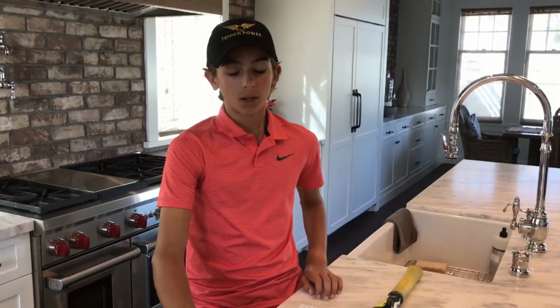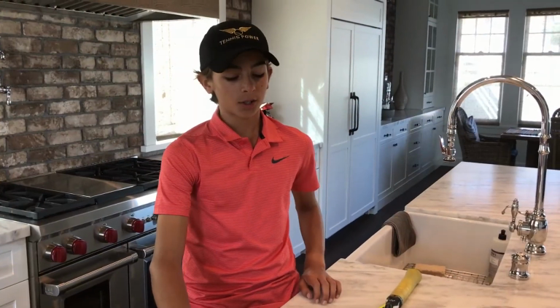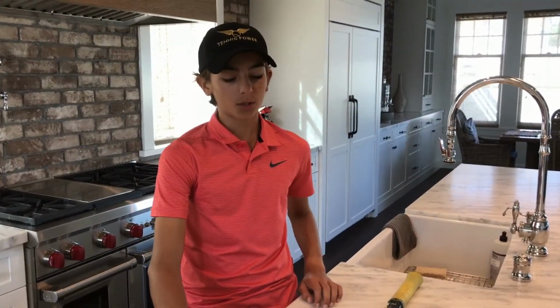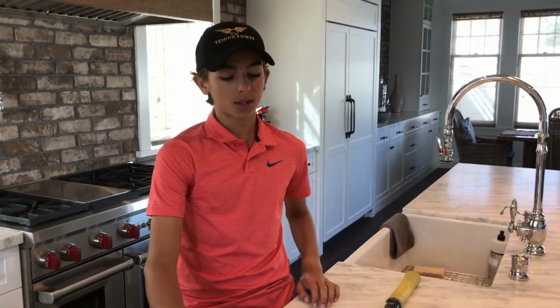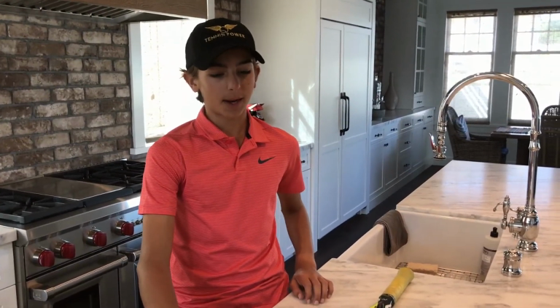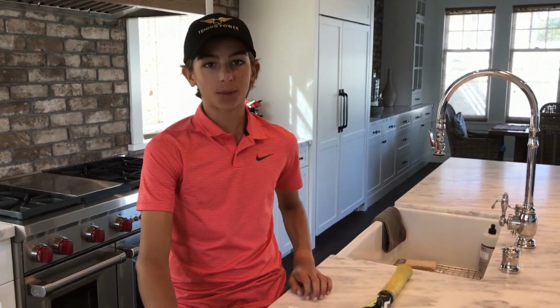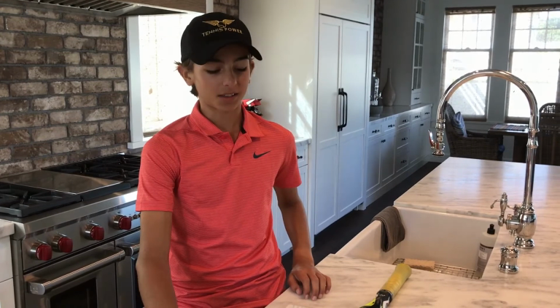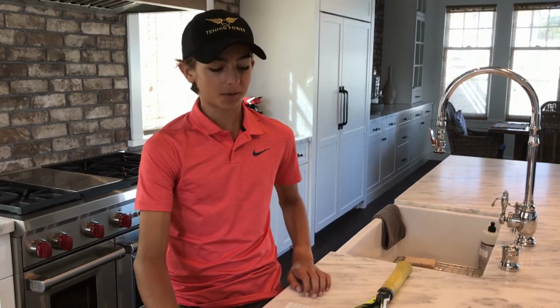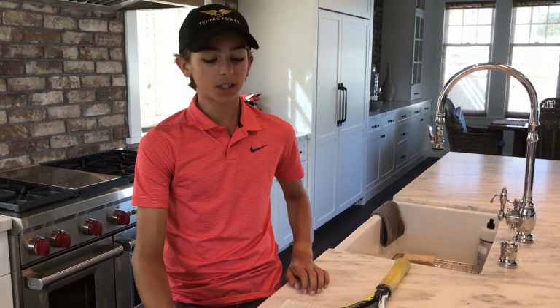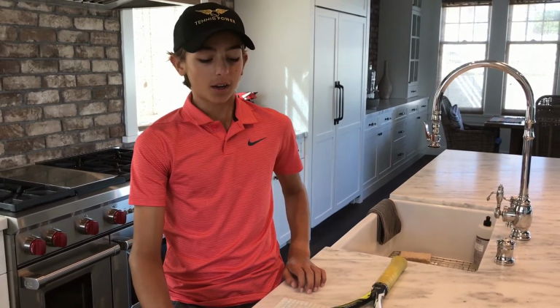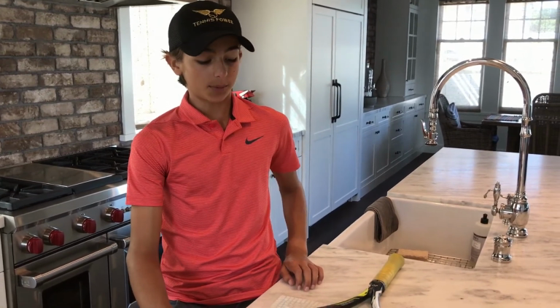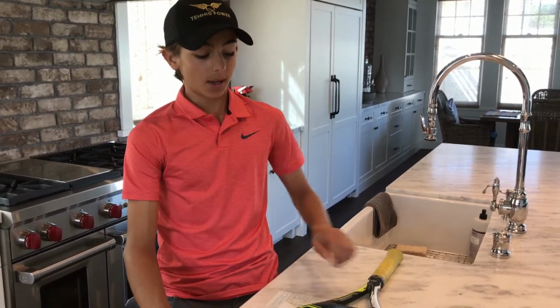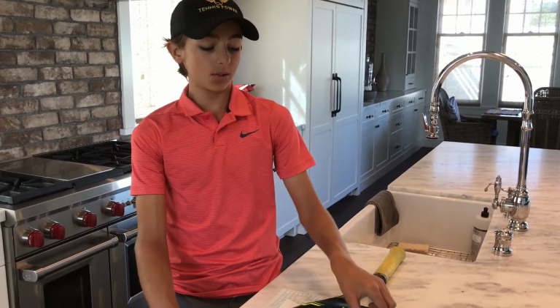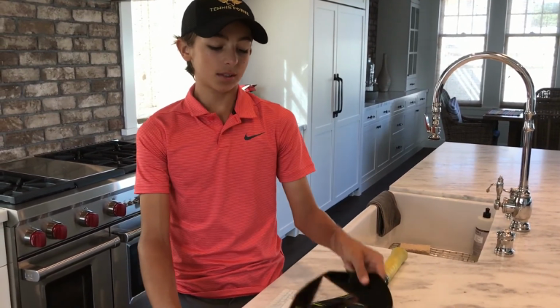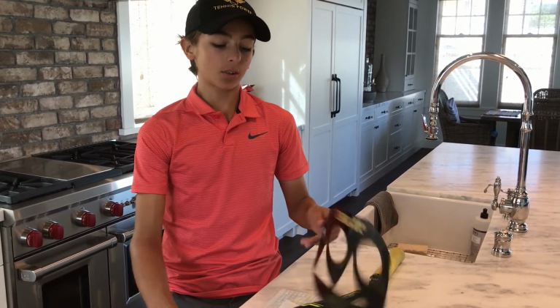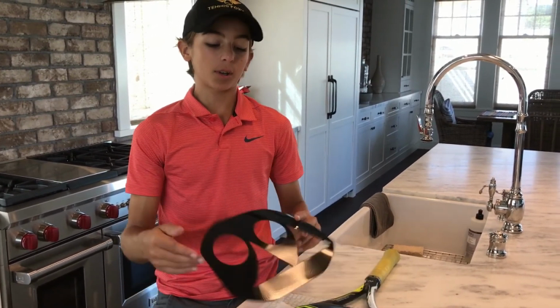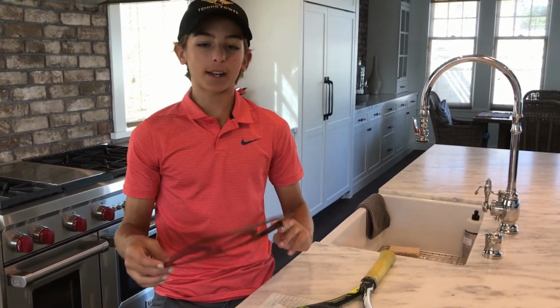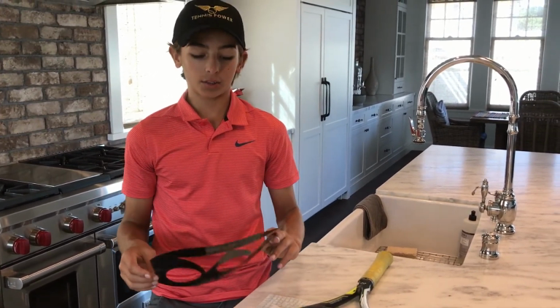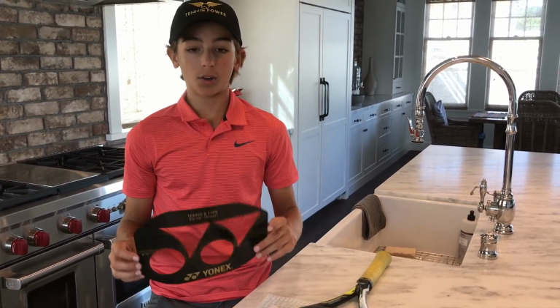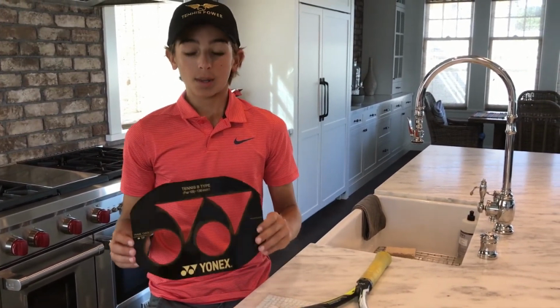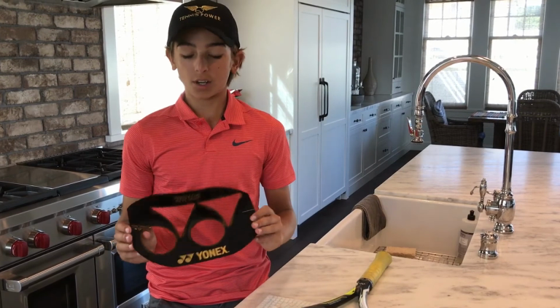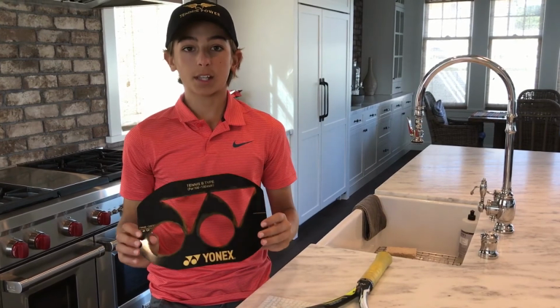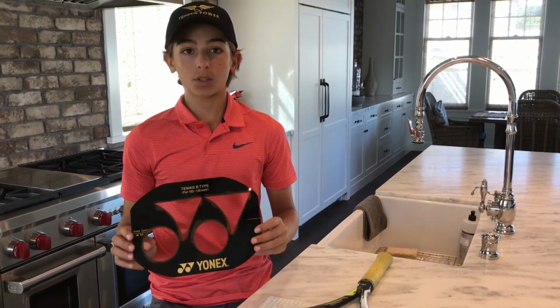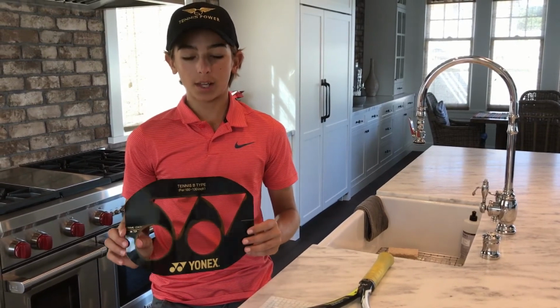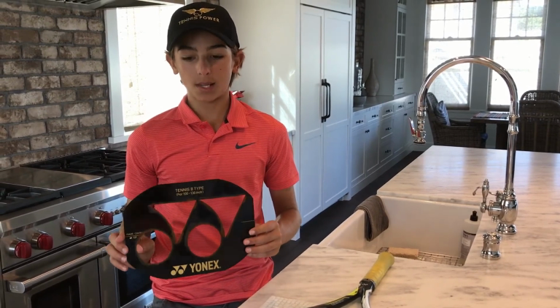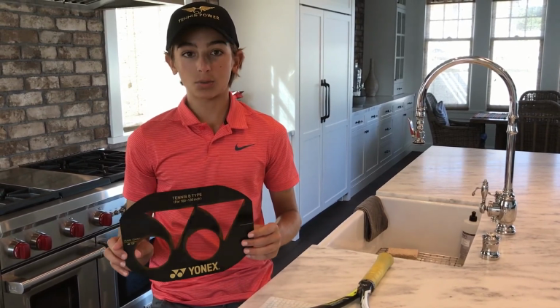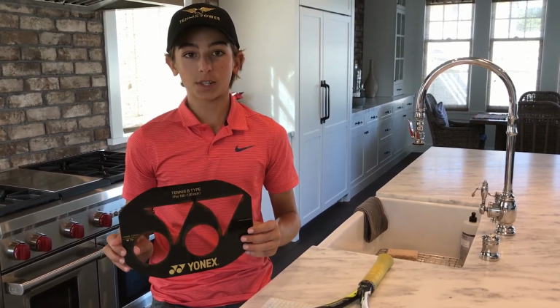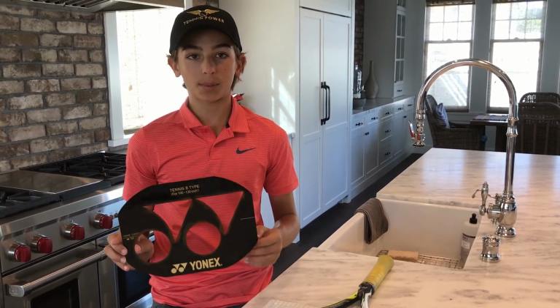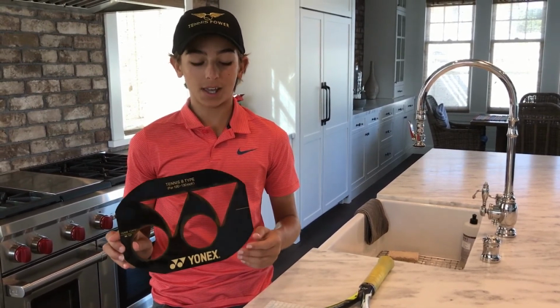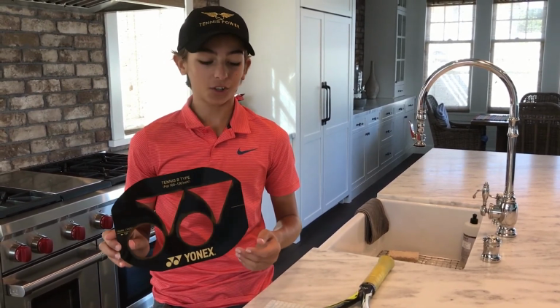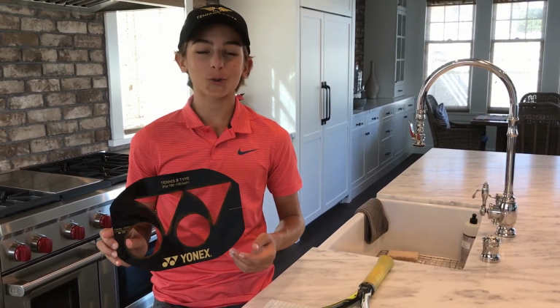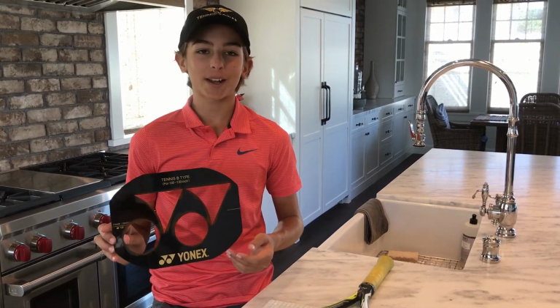Here's where I usually stencil my racket so the paint doesn't get everywhere. I use this stencil and I put it on my racket, because Yonex likes me to represent their company, and it also looks cool on the racket.